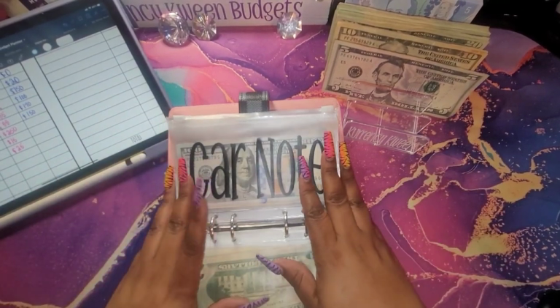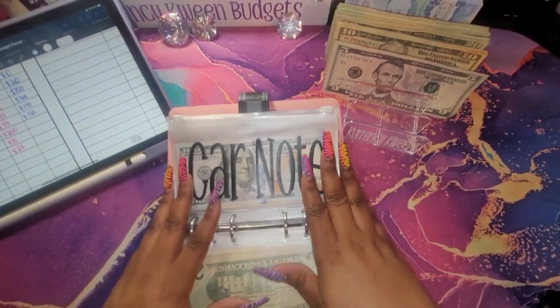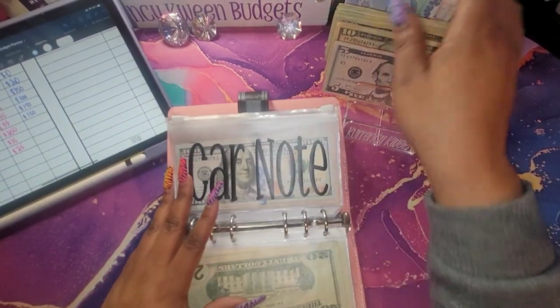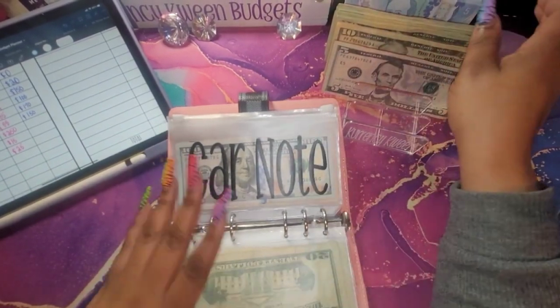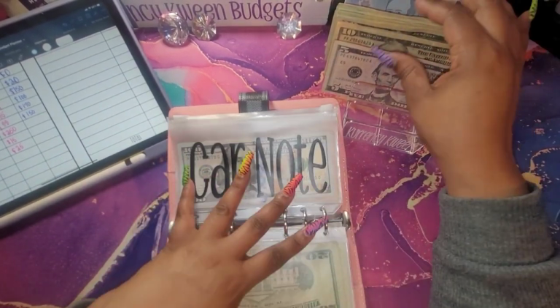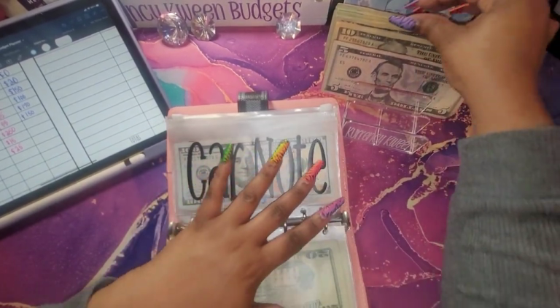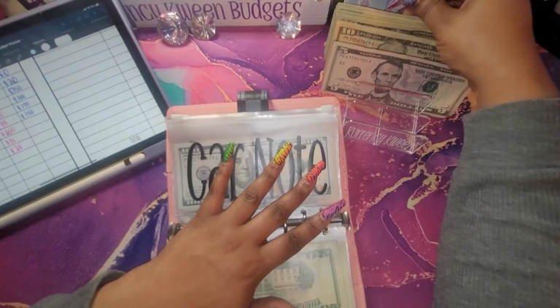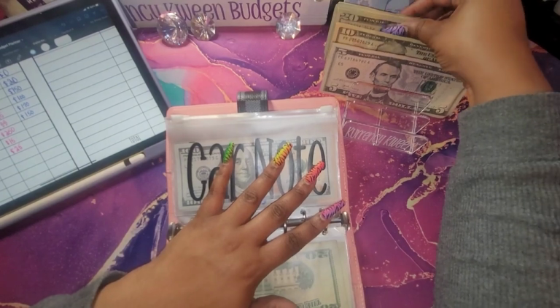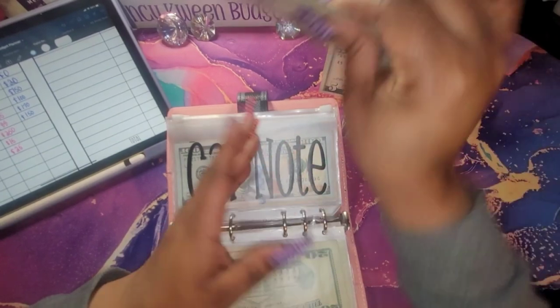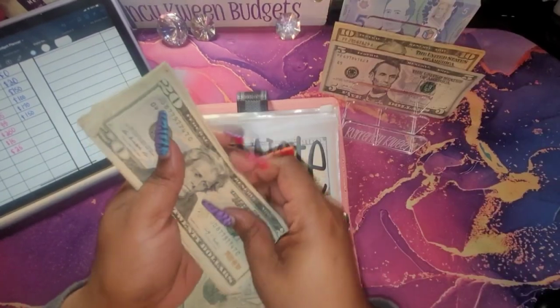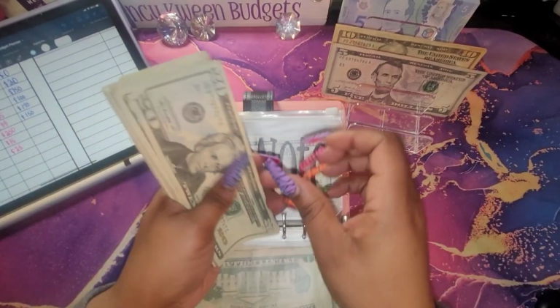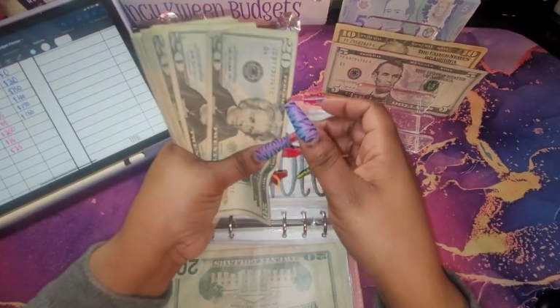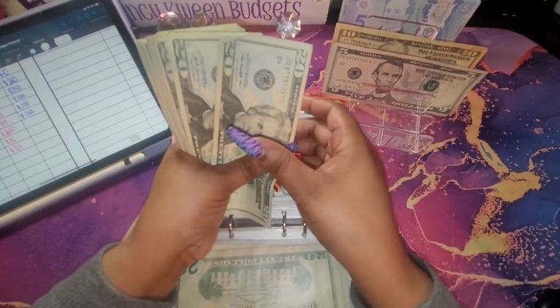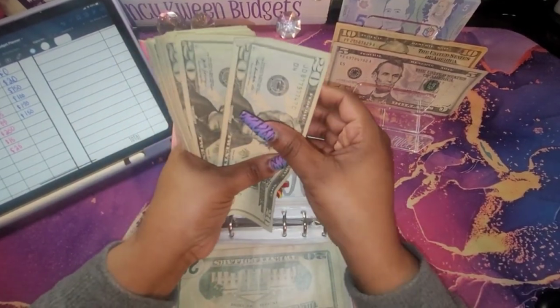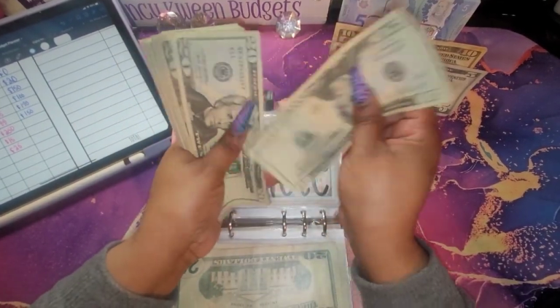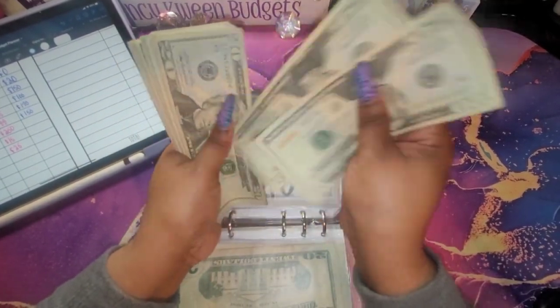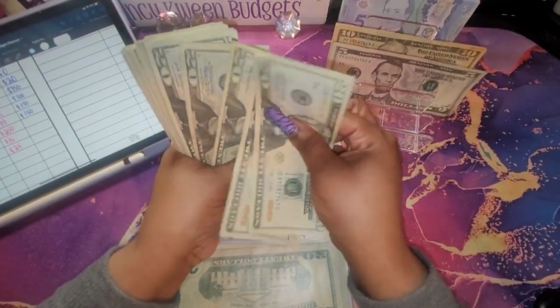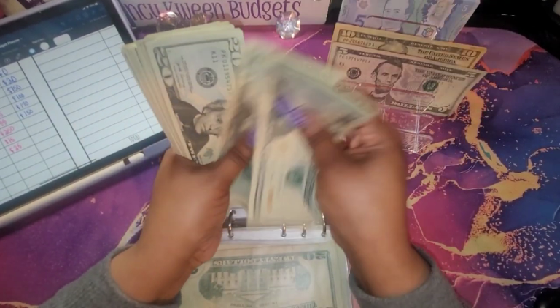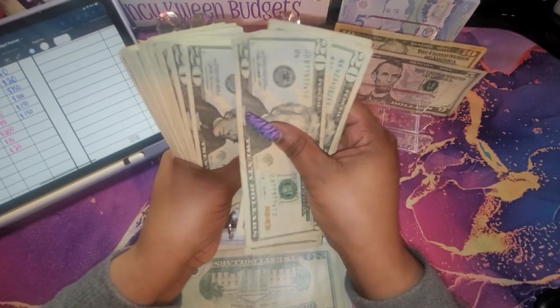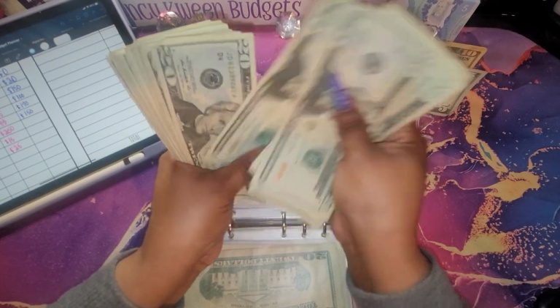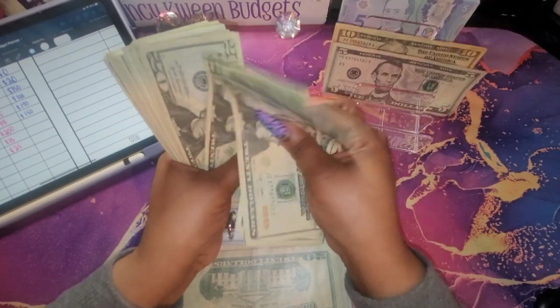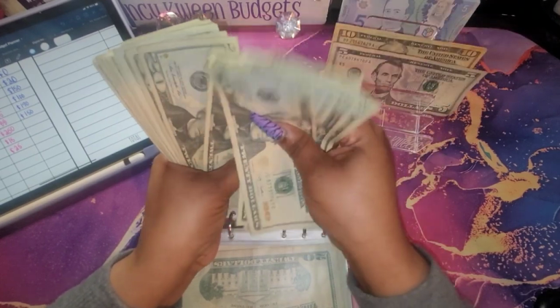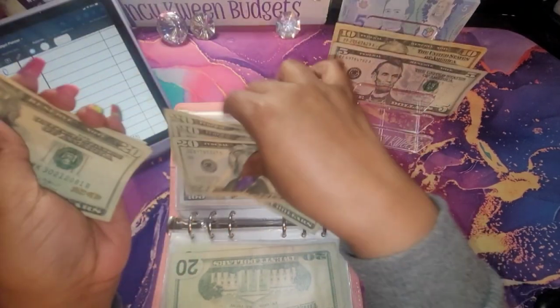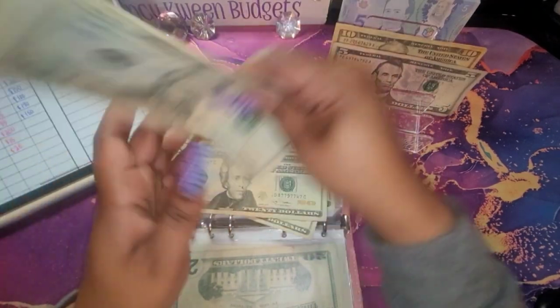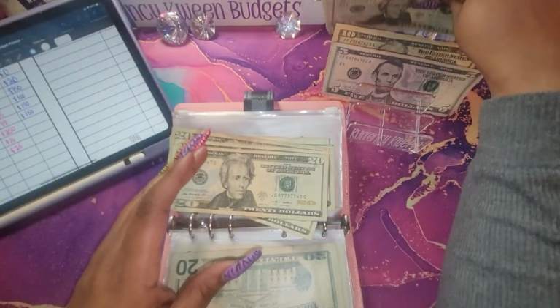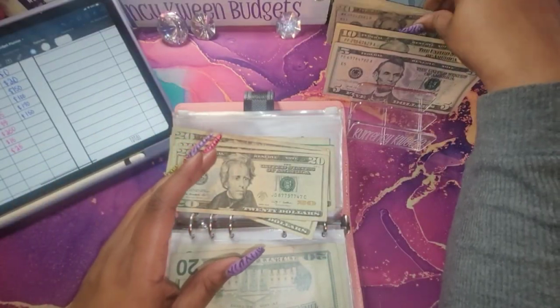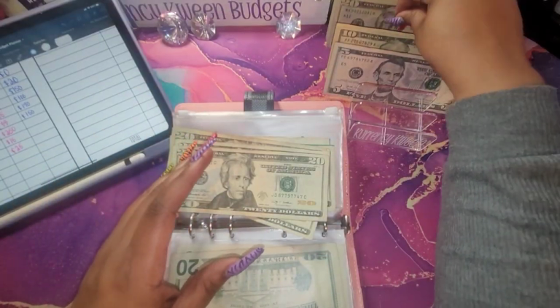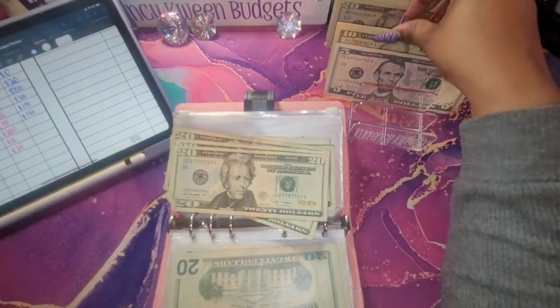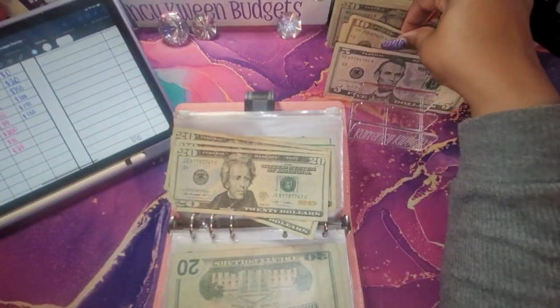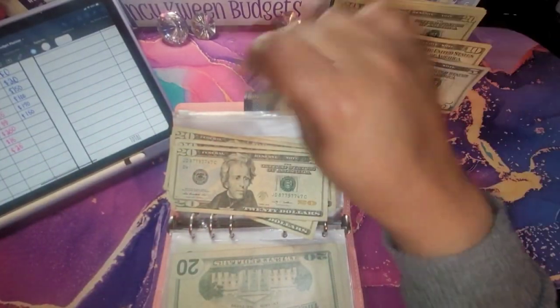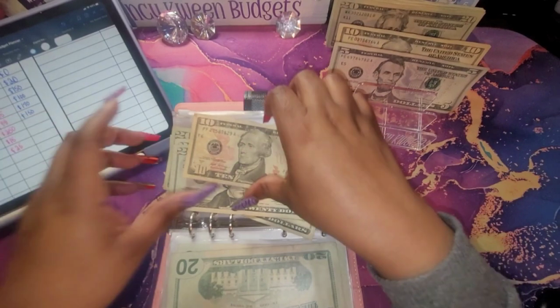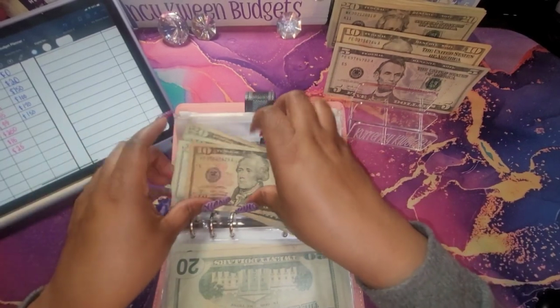The next thing I'm going to do is the car note, and we're going to do $150. So that is 20, 40, 60, 80, 1, 20, 40 — and 50.